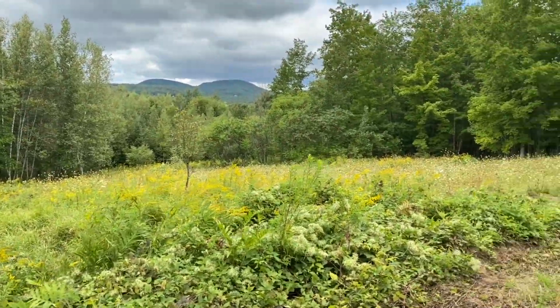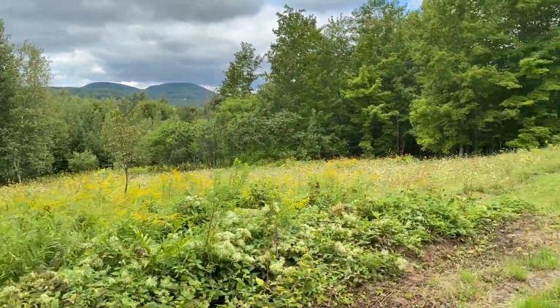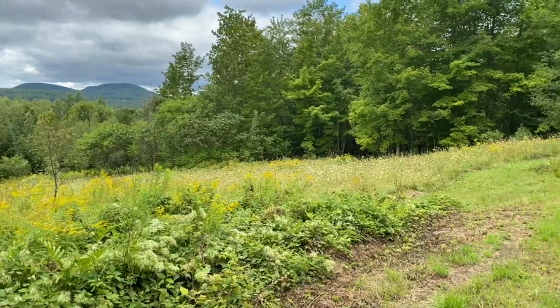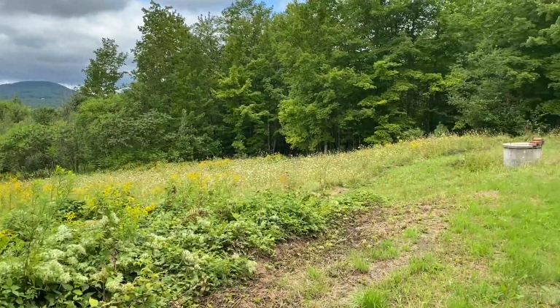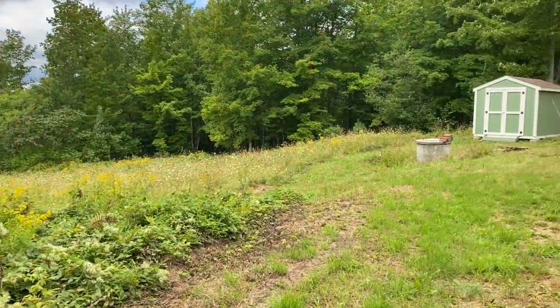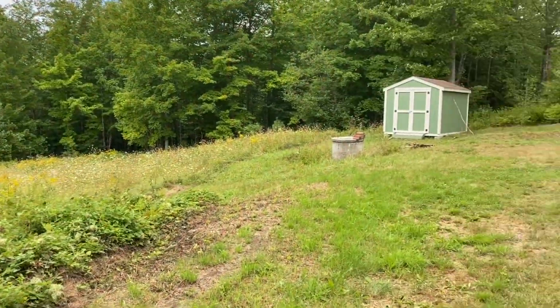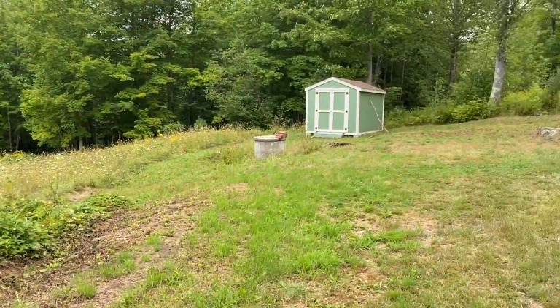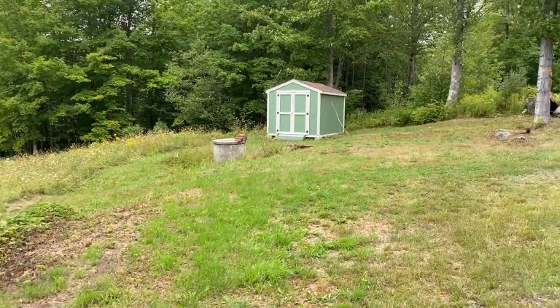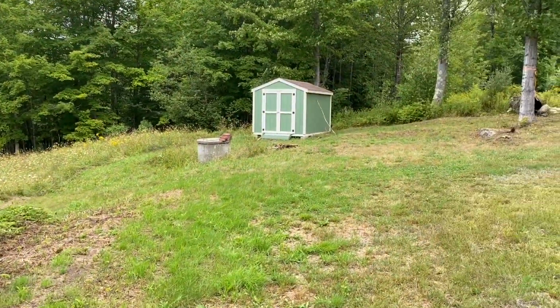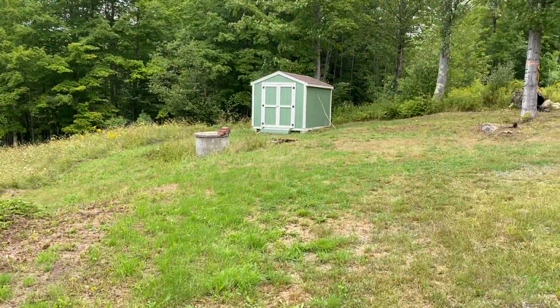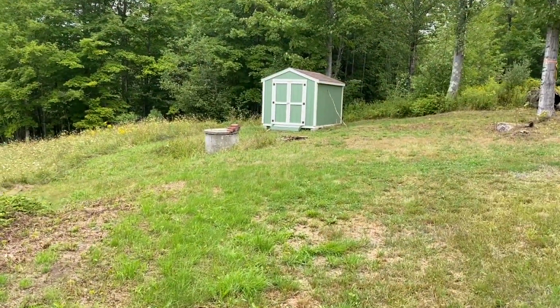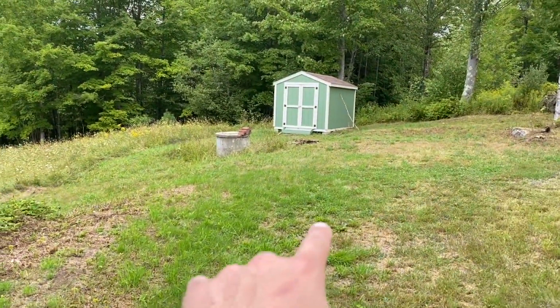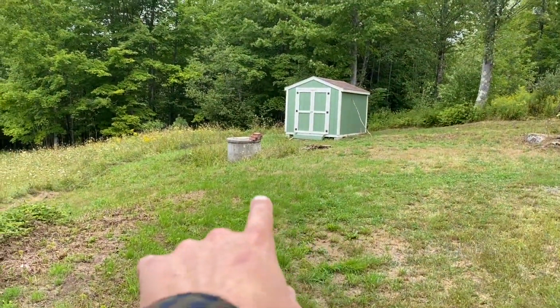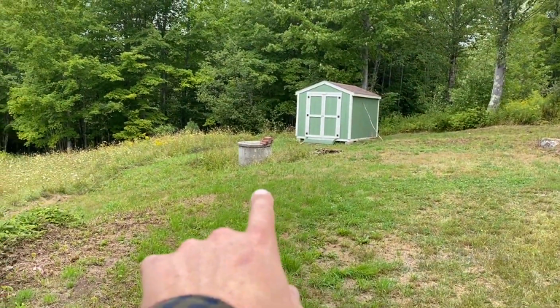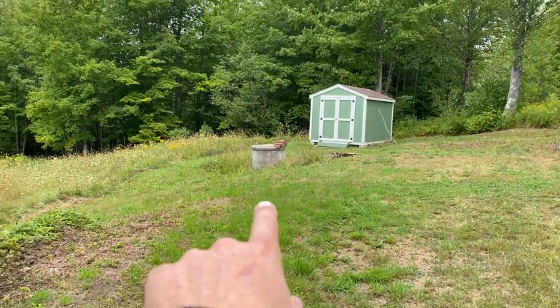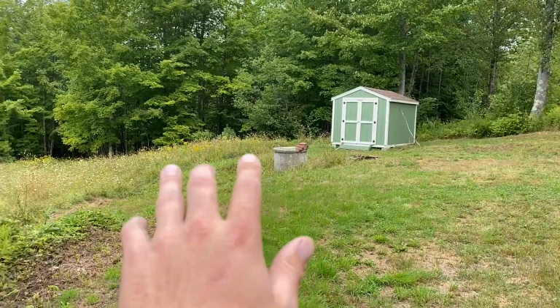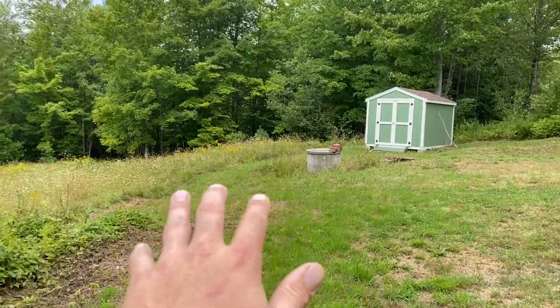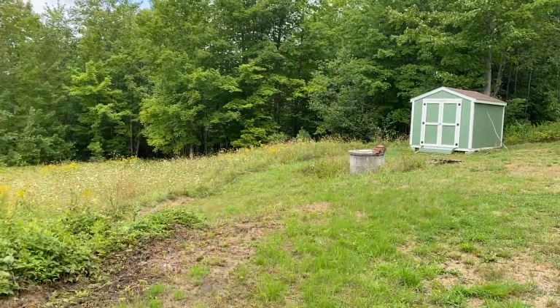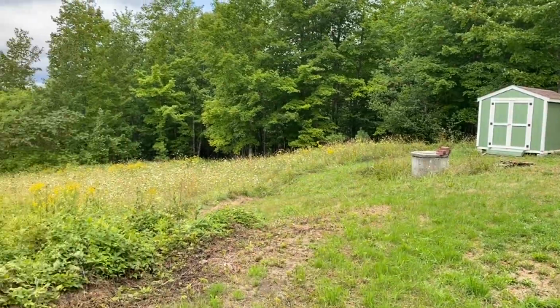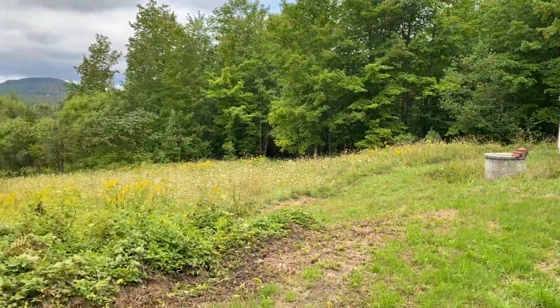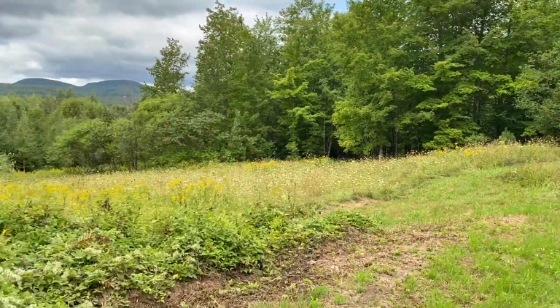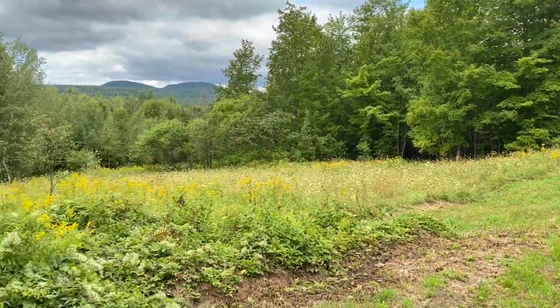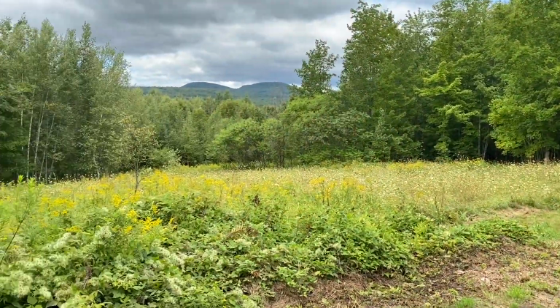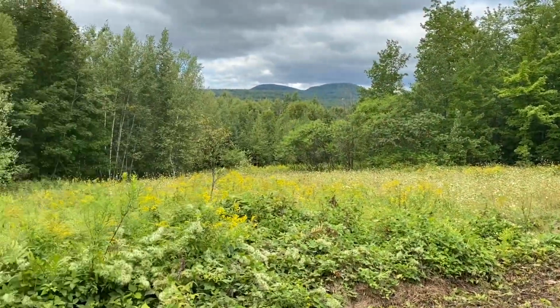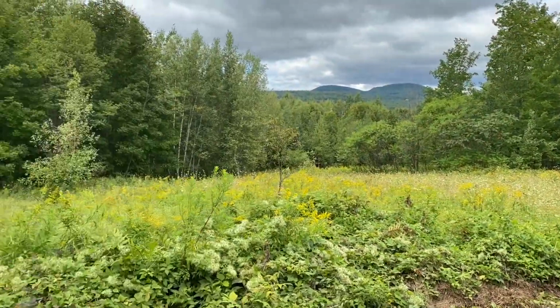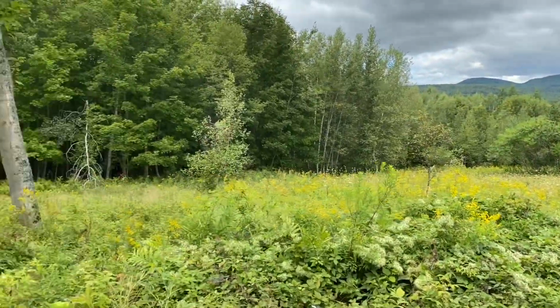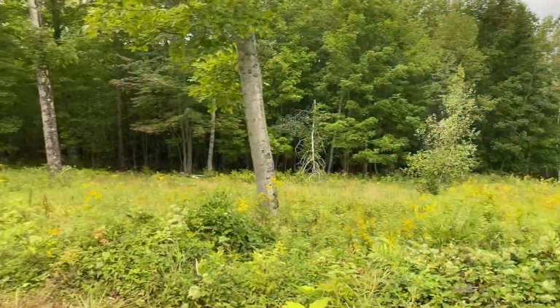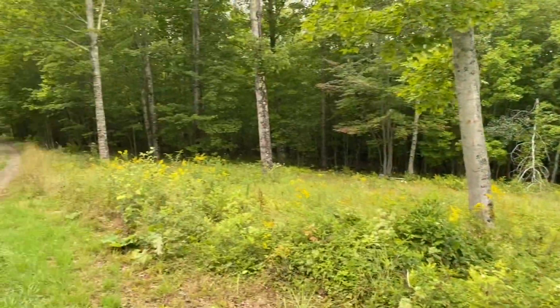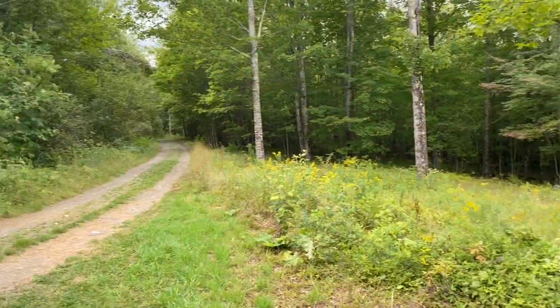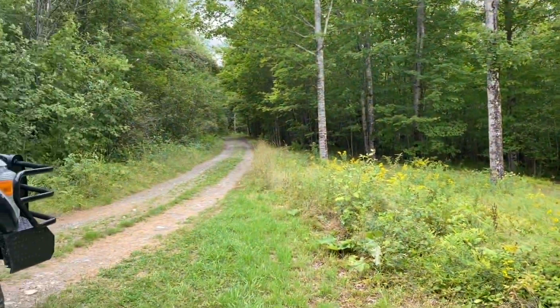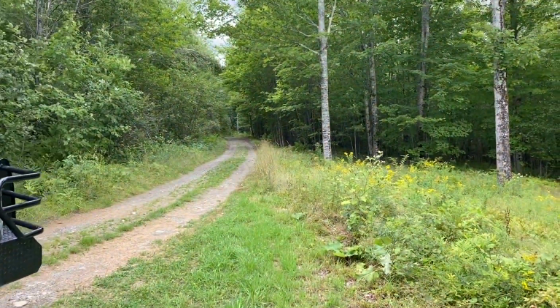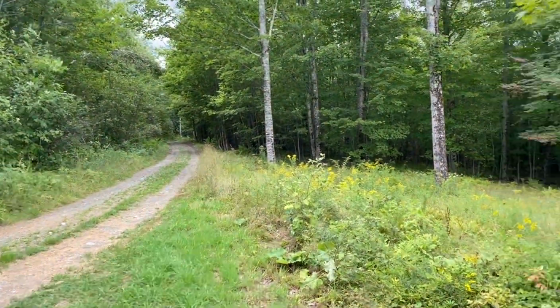Hunting year-round, whatever you would like to do. We got a well already put in place, a septic in place, and there's already a leach field out here. Road is in great condition.